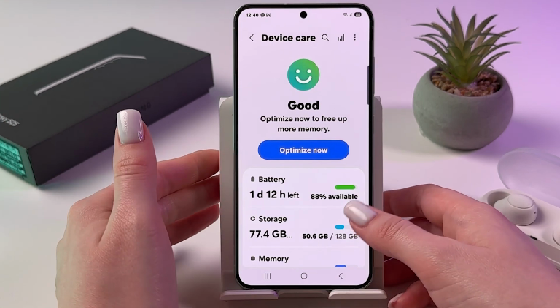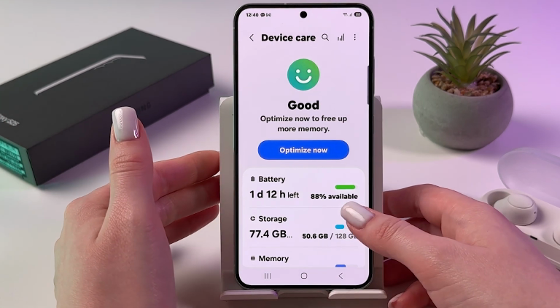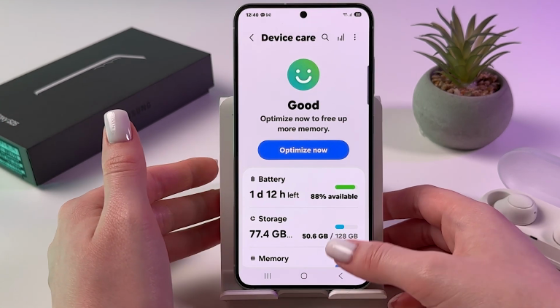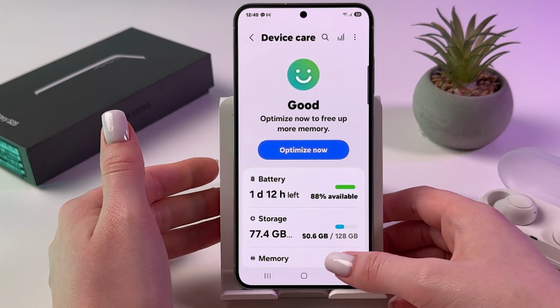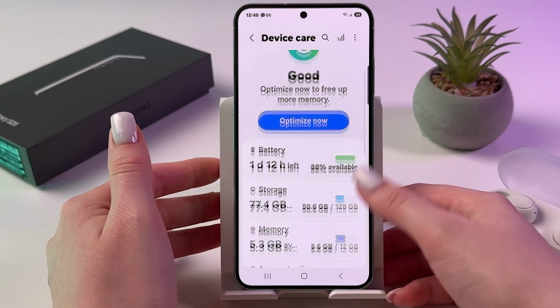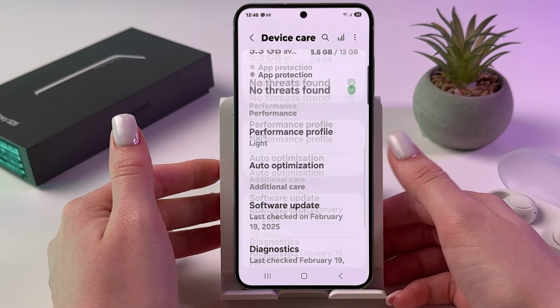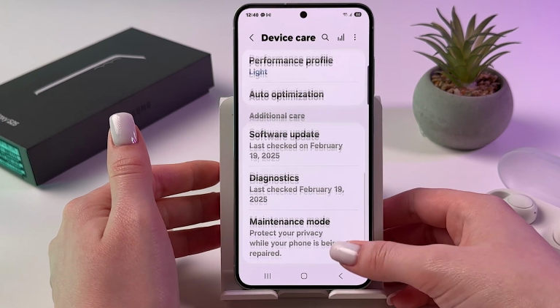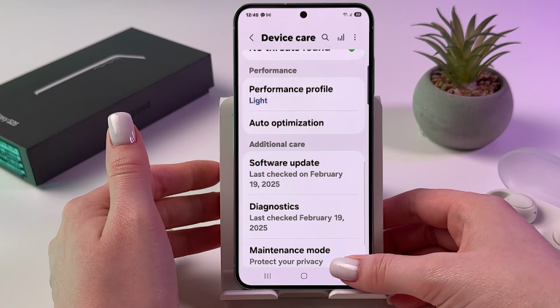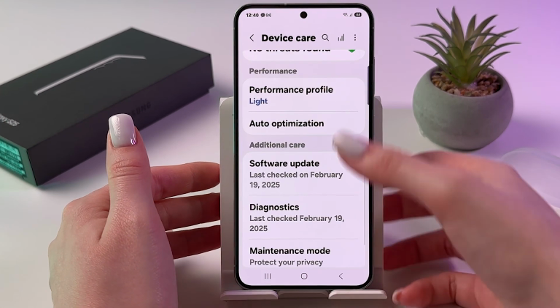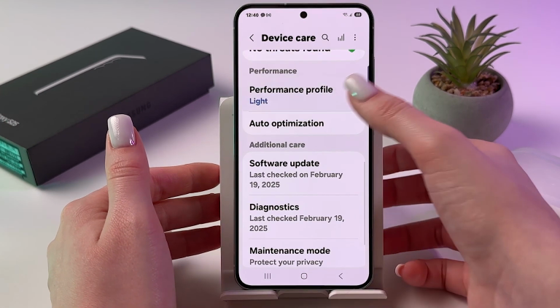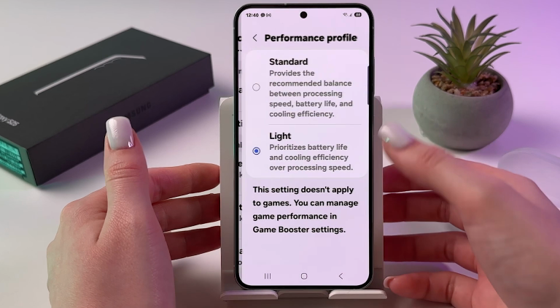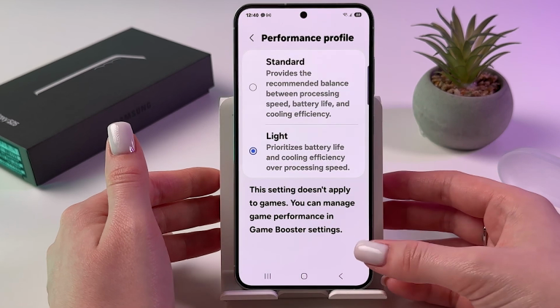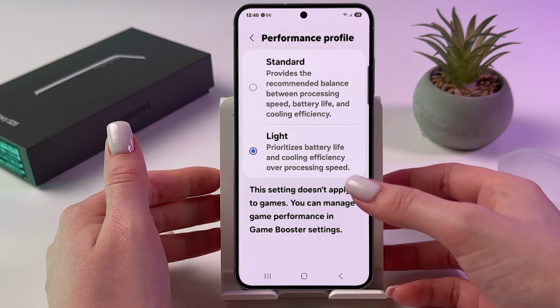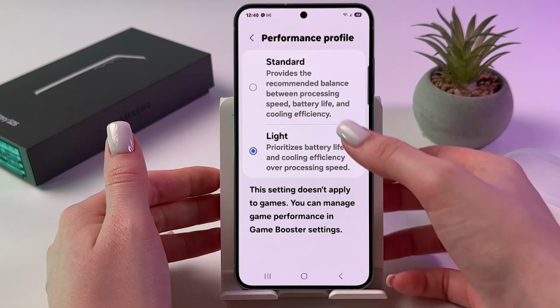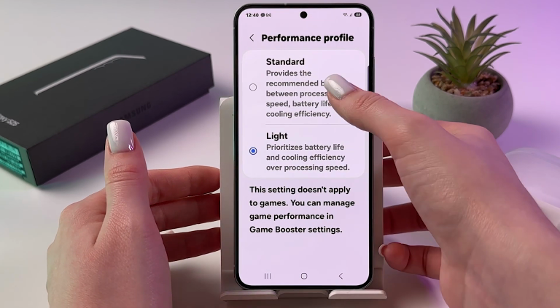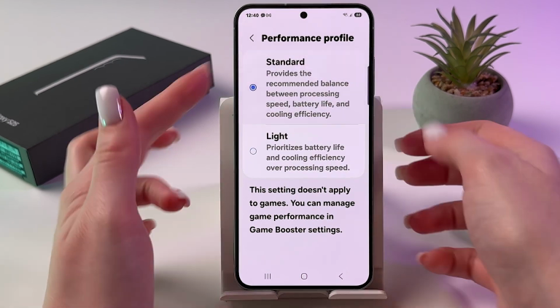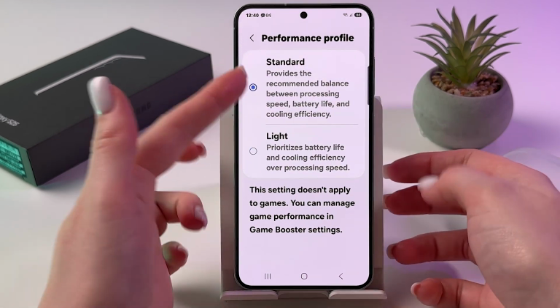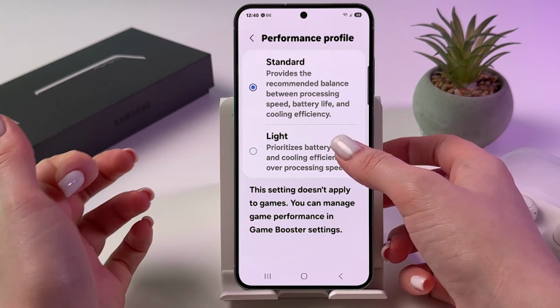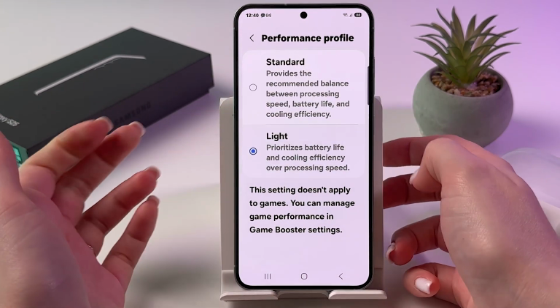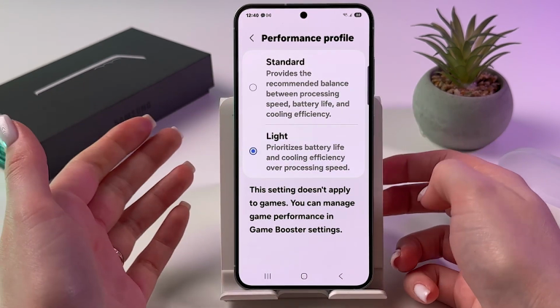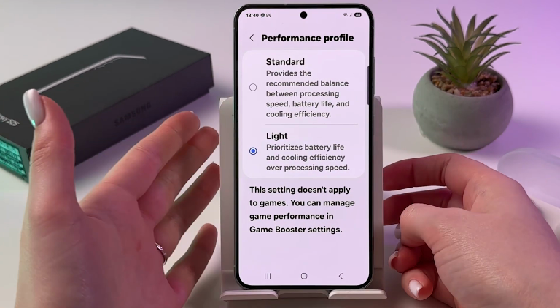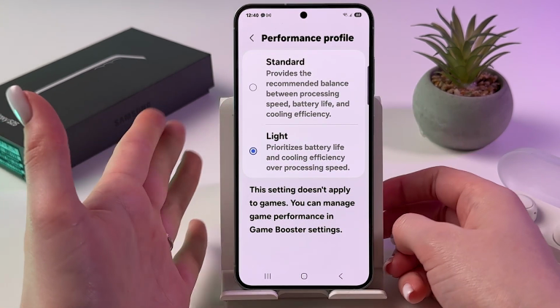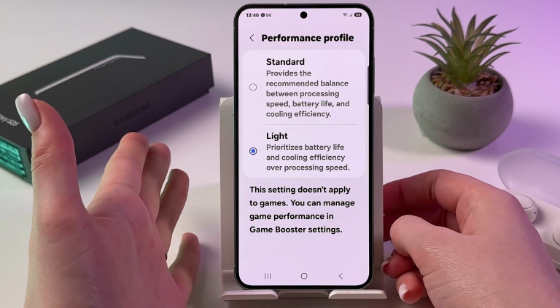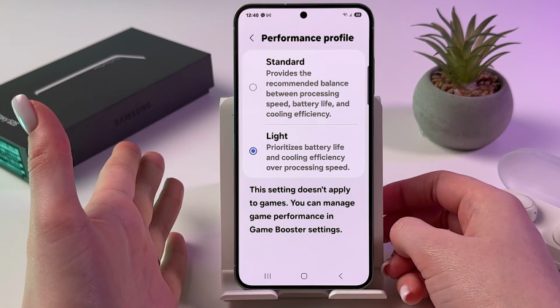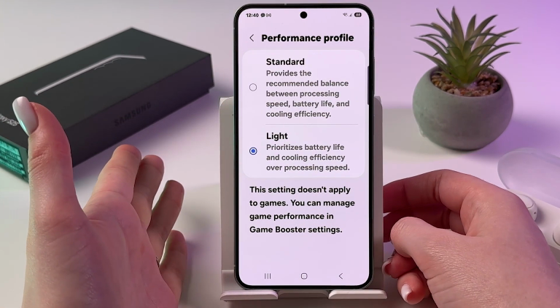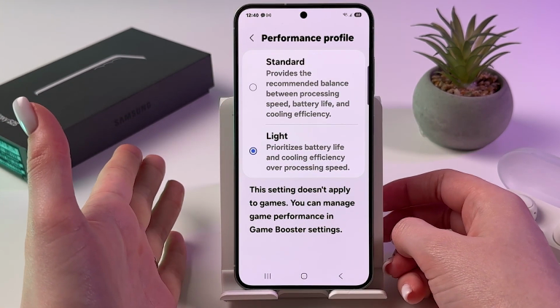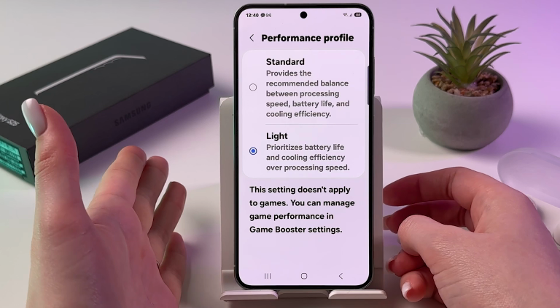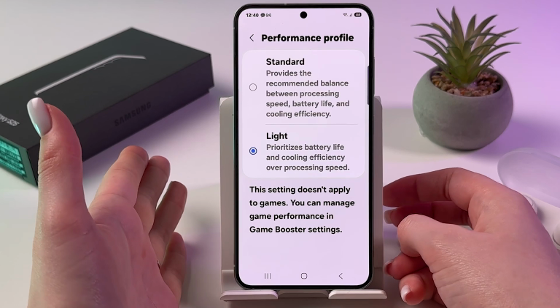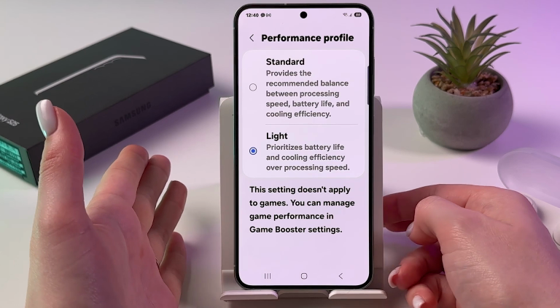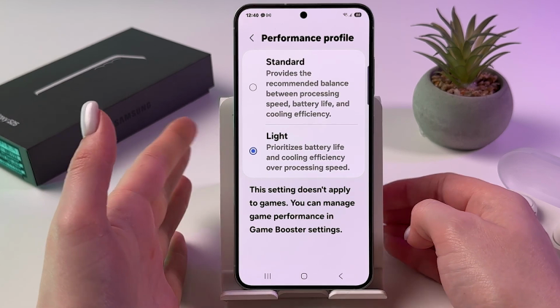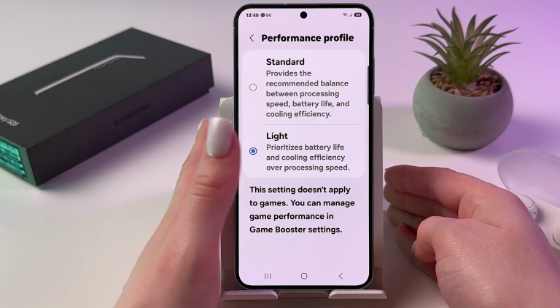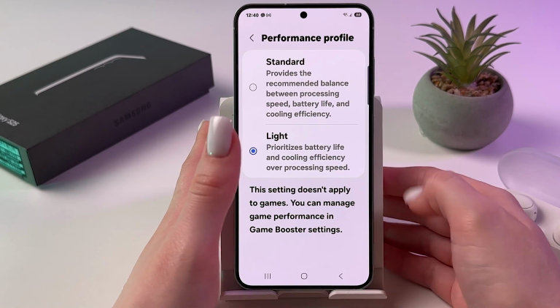Also in Device Care, we need to find the Performance Profile and switch it from Standard to Light. This can significantly improve the situation.